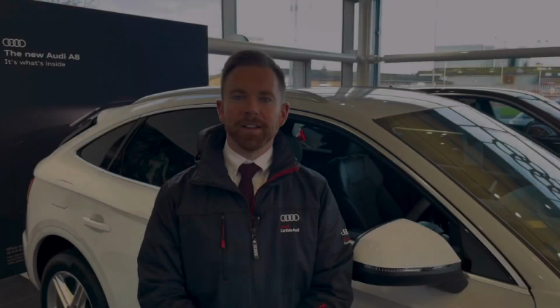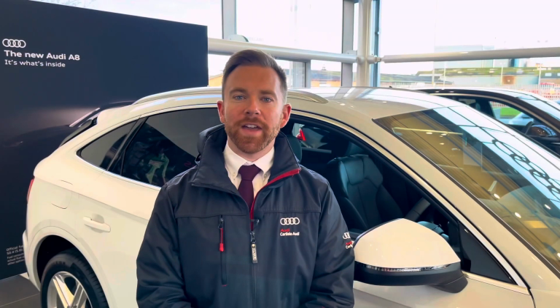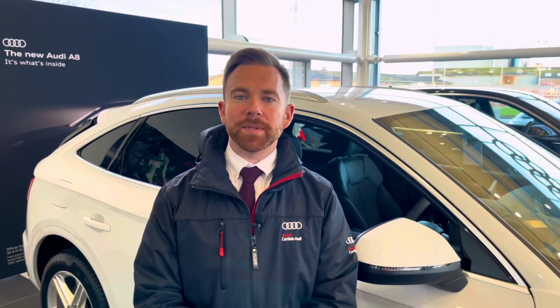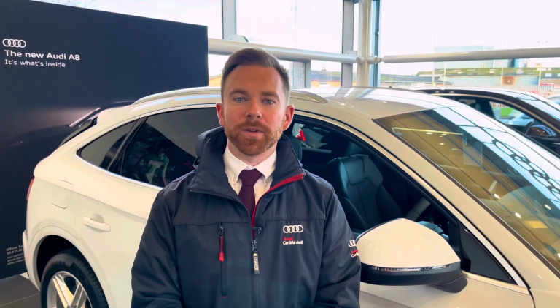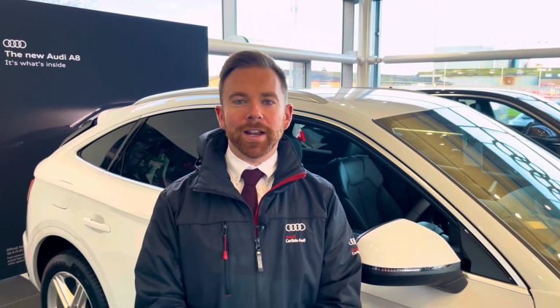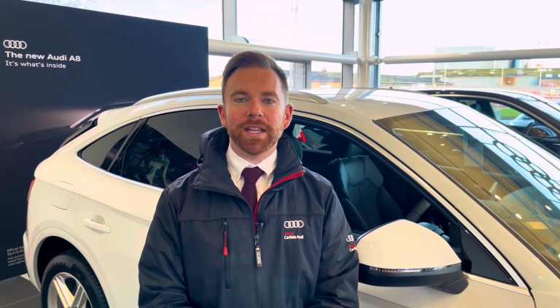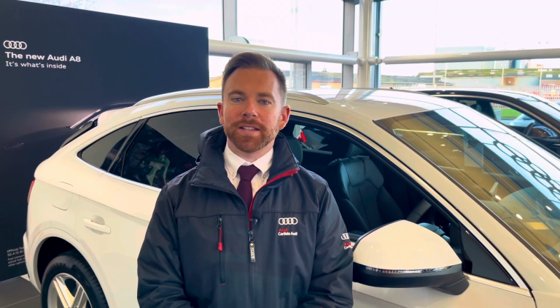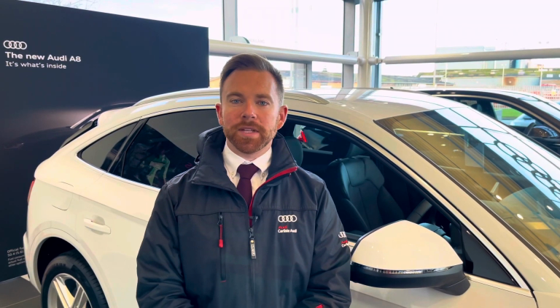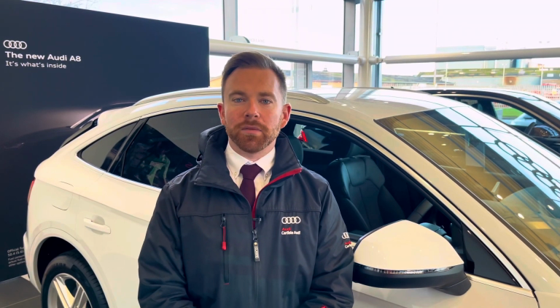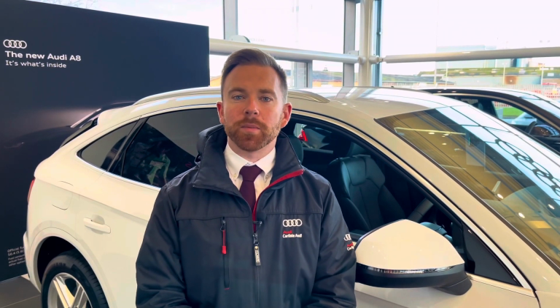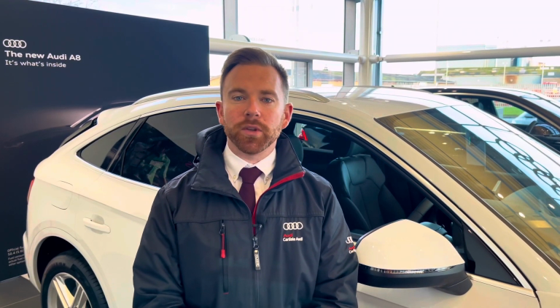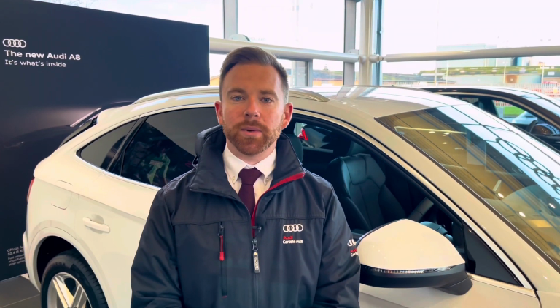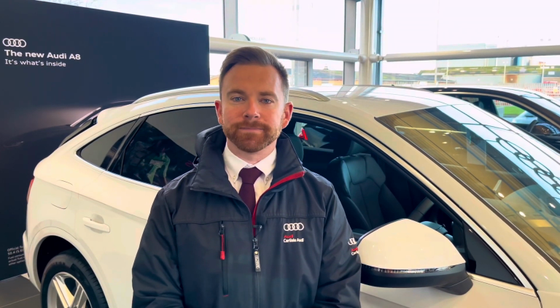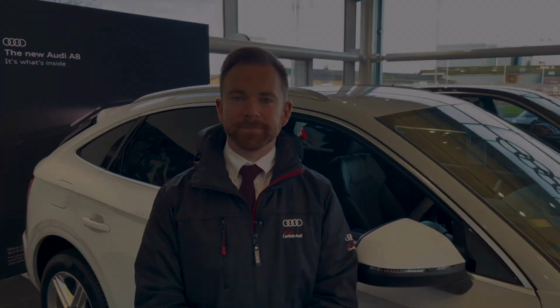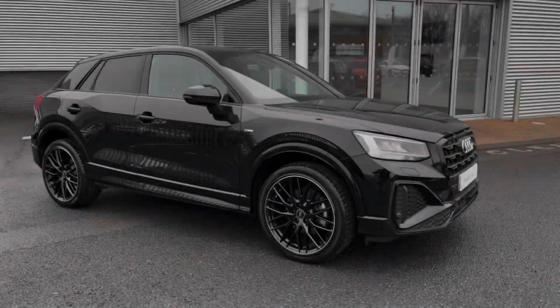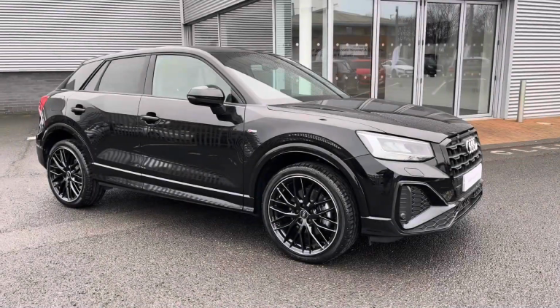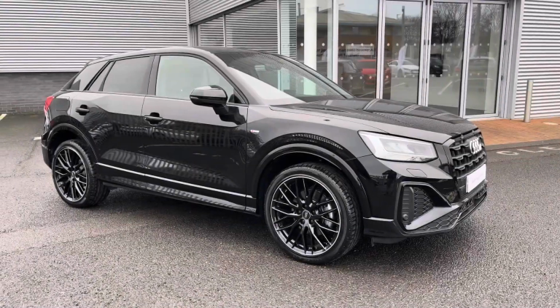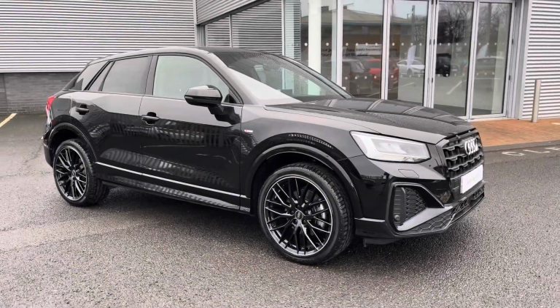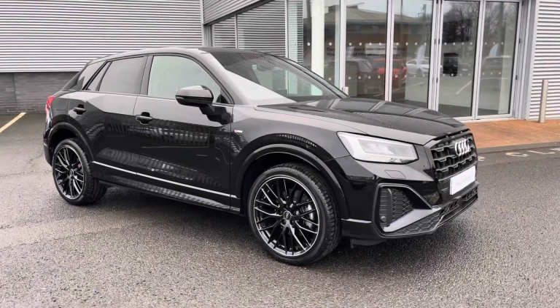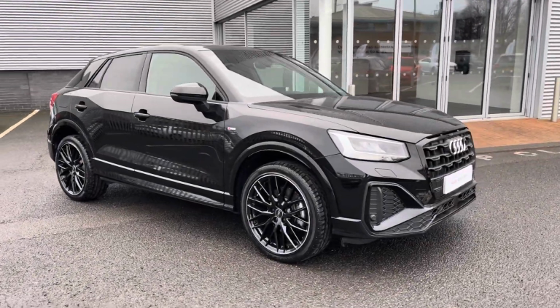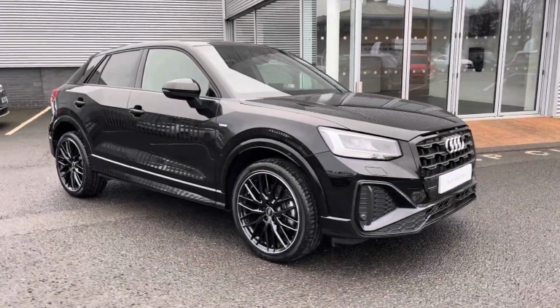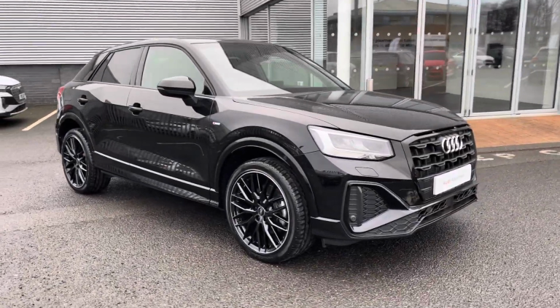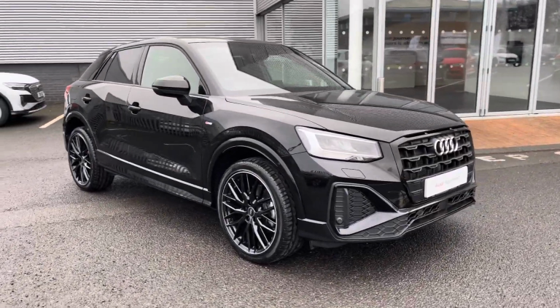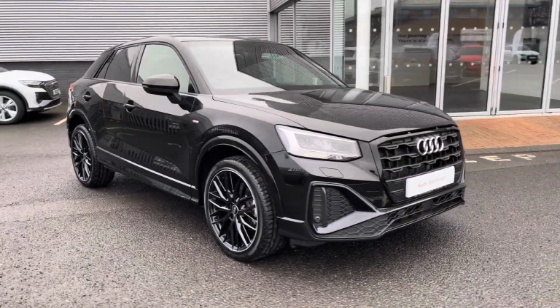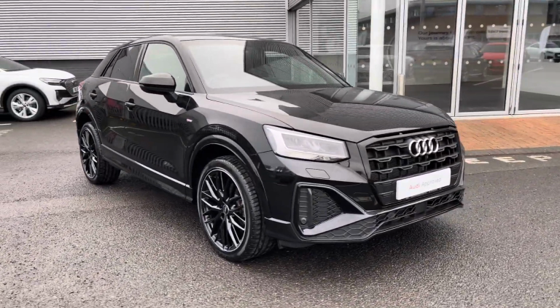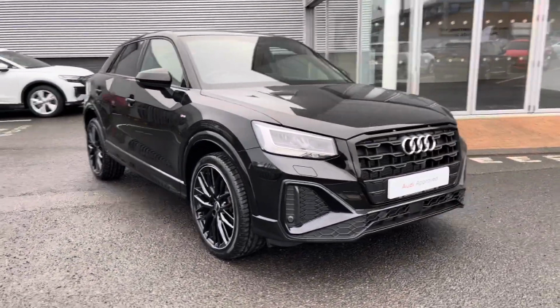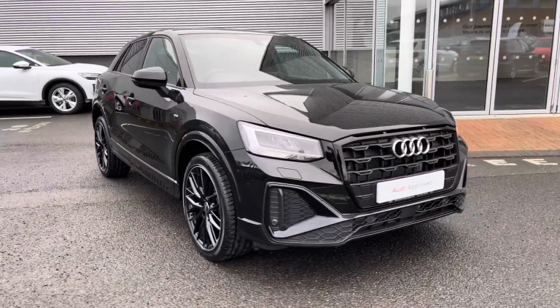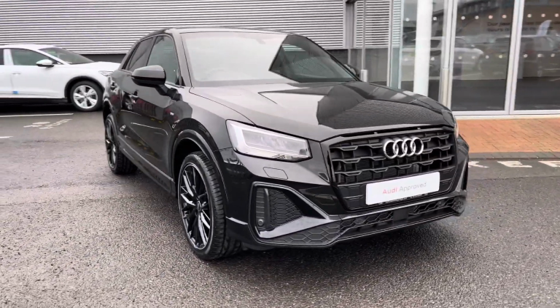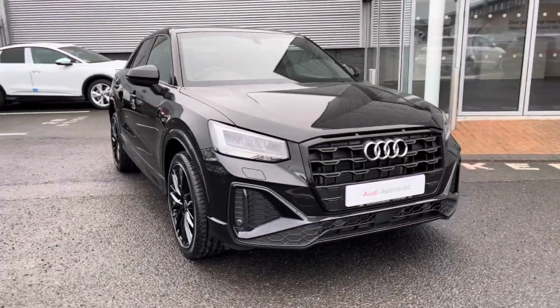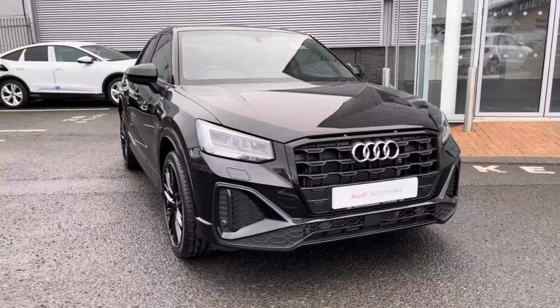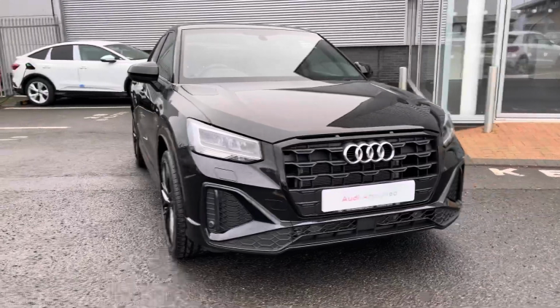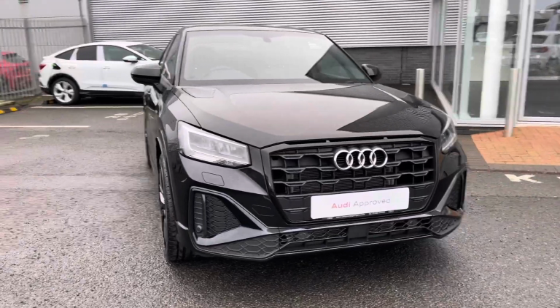Hi there, my name is Dan from Carlisle Audi and today I'll be taking you around the Superviews Audi. Here we have this lovely example of the Q2 Black Edition 35 TFSI finished in Mythos Black Metallic paintwork.